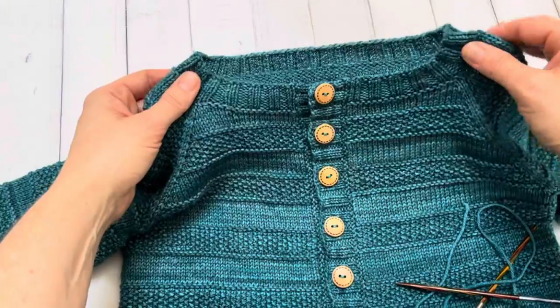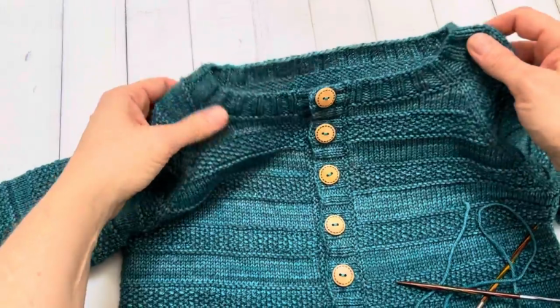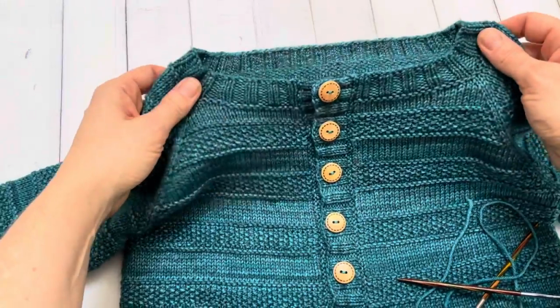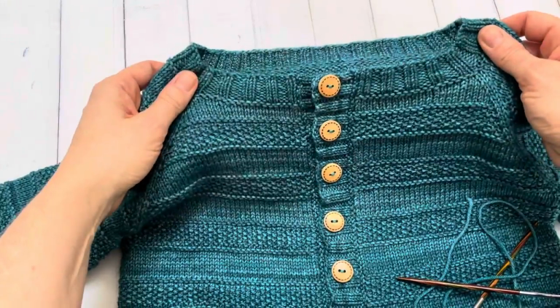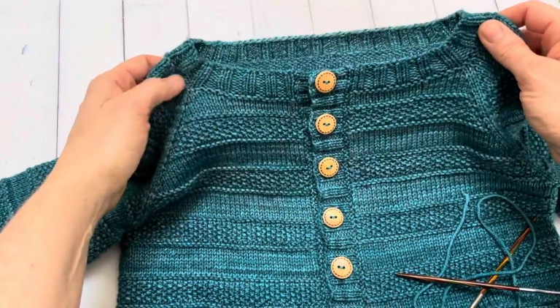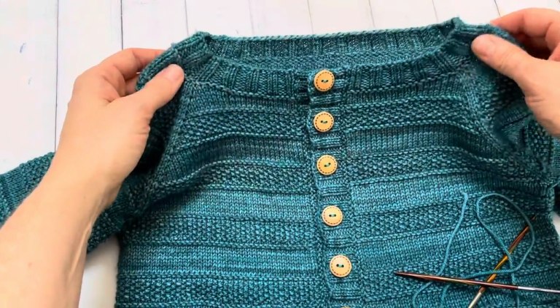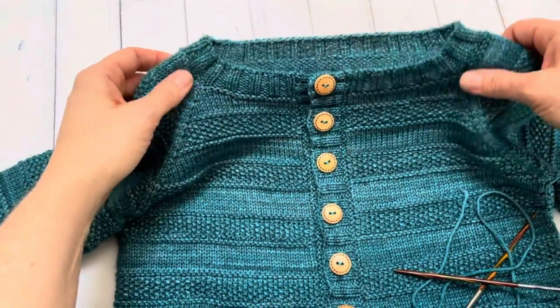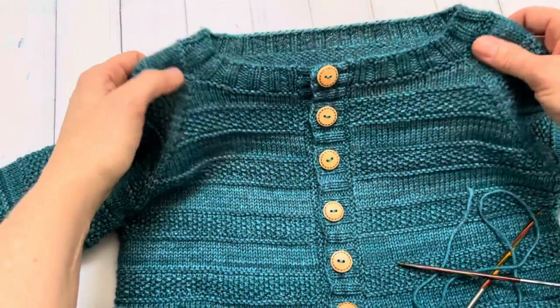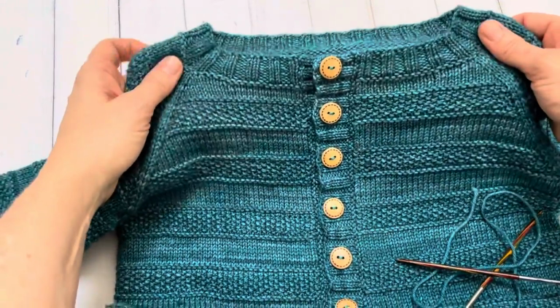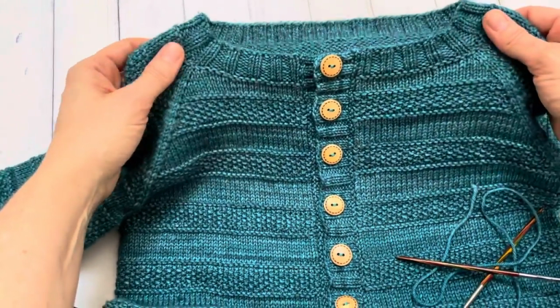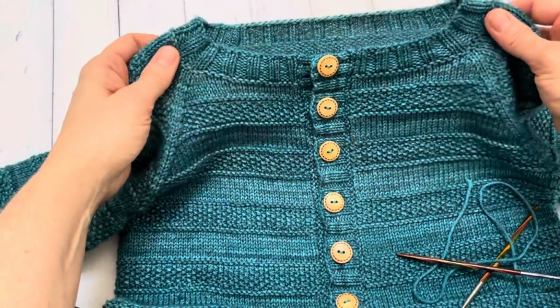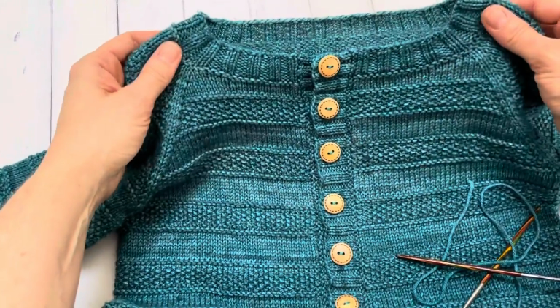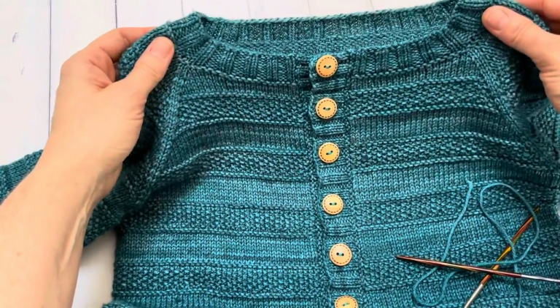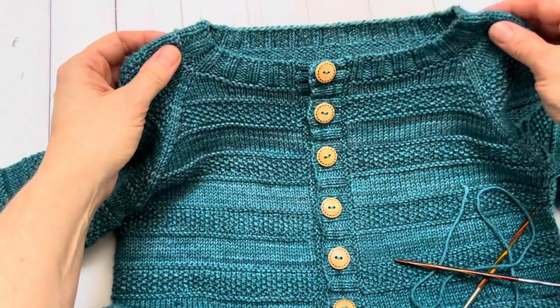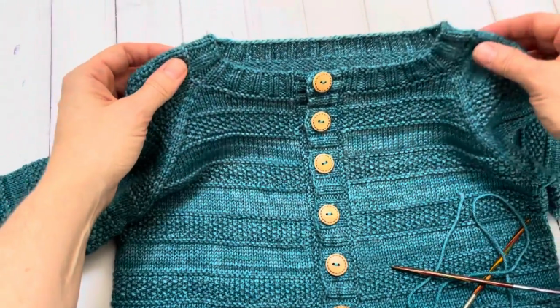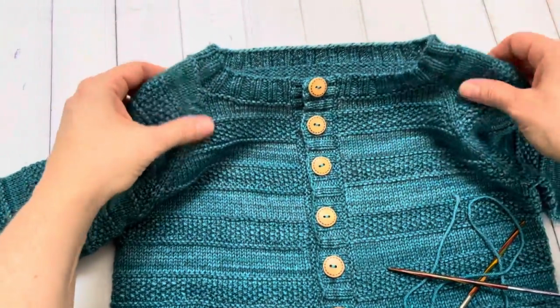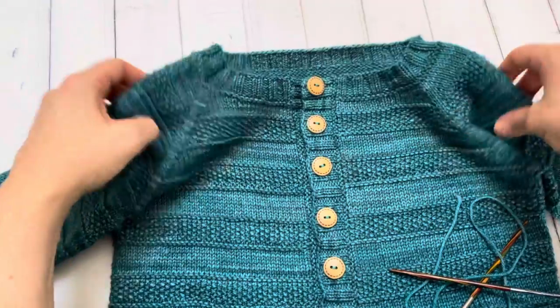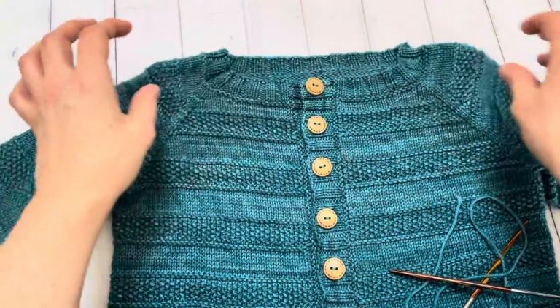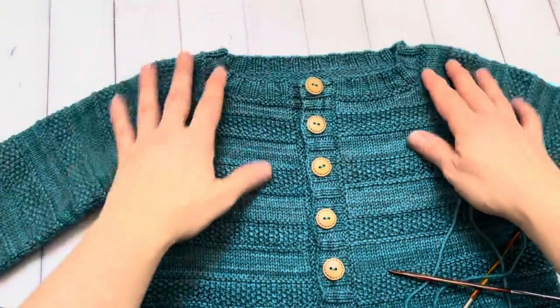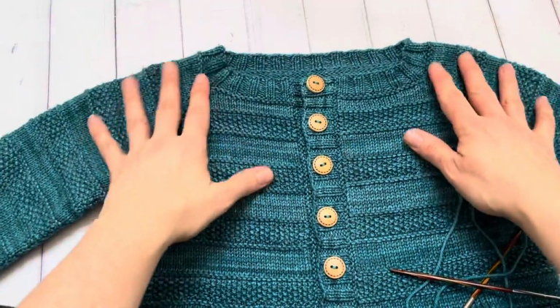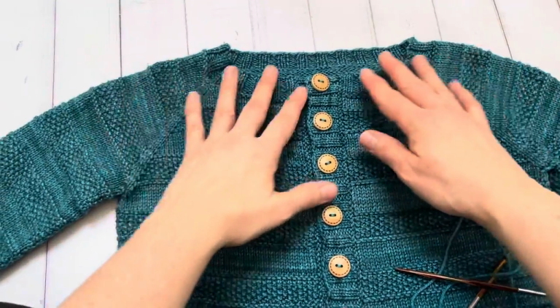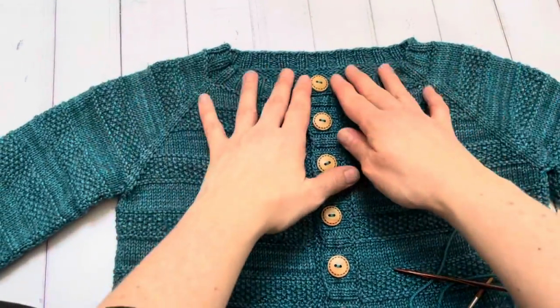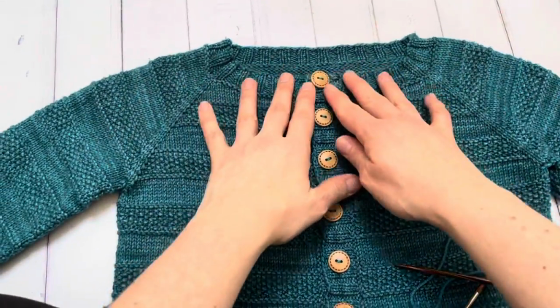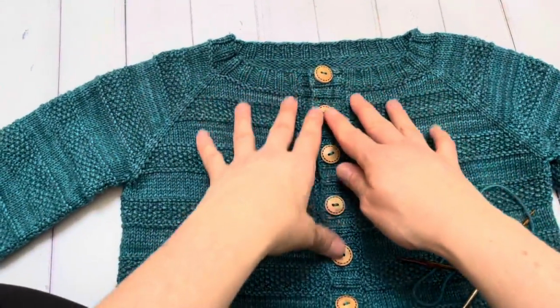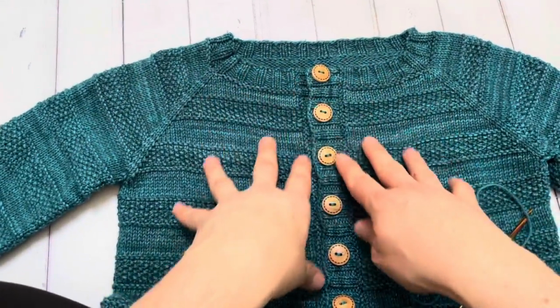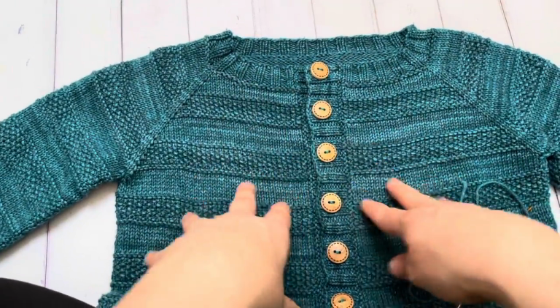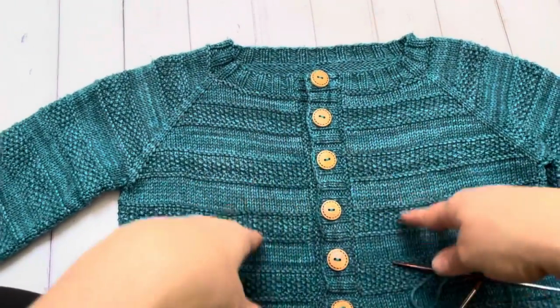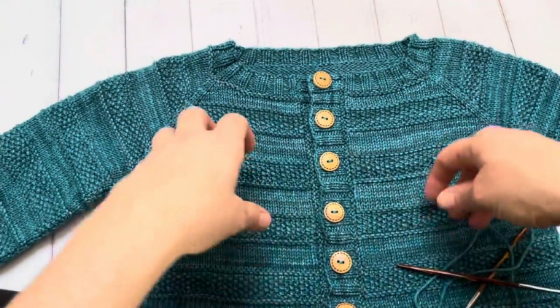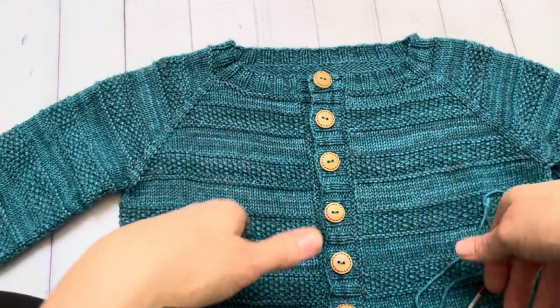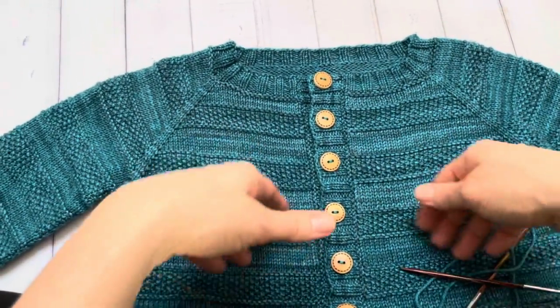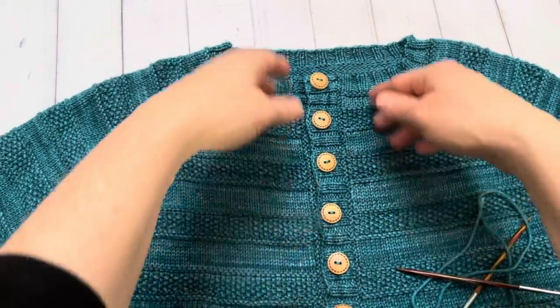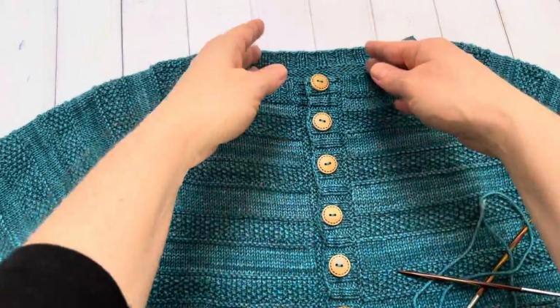Seamless sweaters are really fun to knit — there's very little finishing. It's just kind of a breeze to start from the neckline and just knit down, or the other way around.